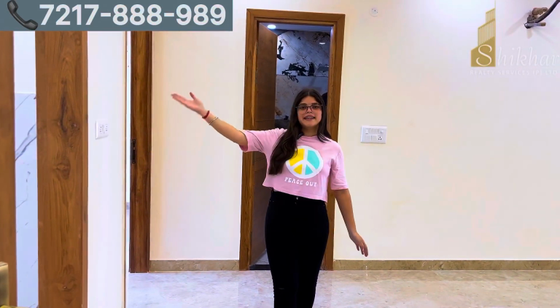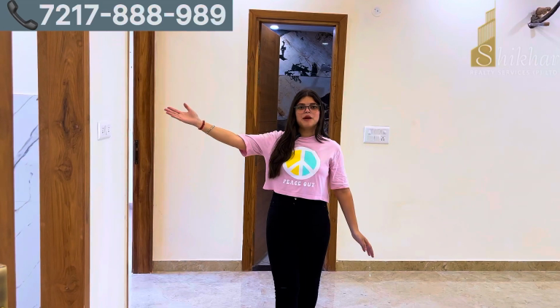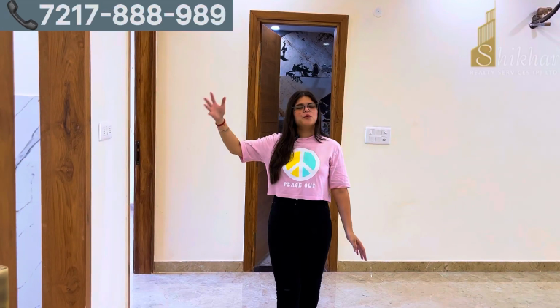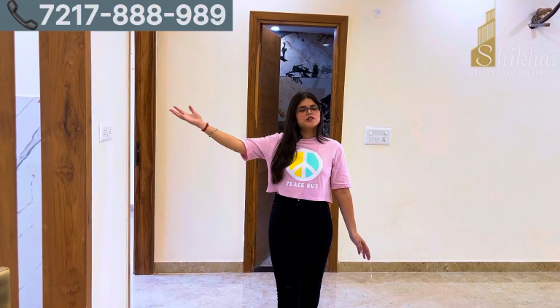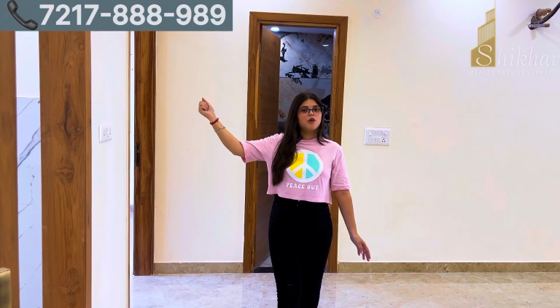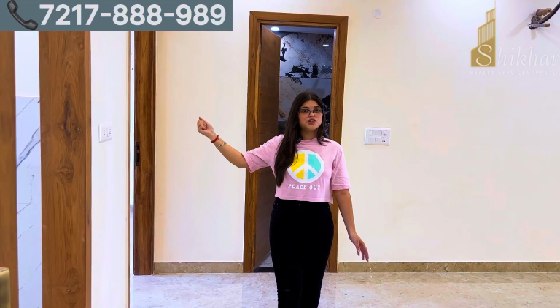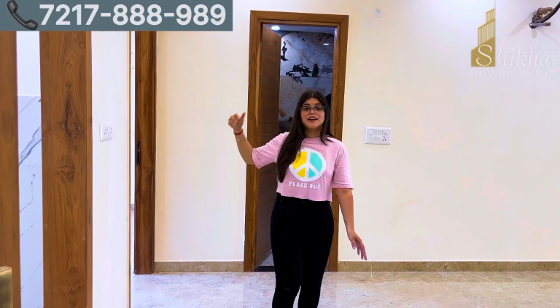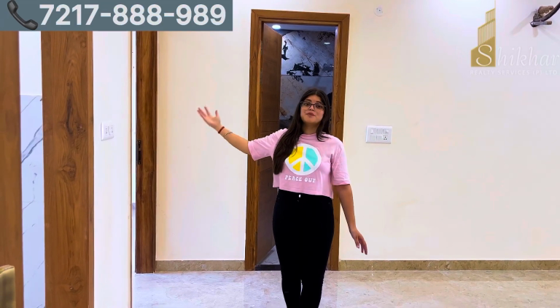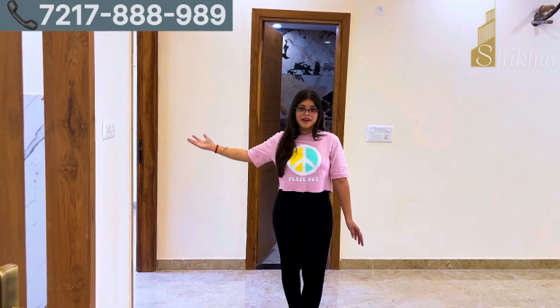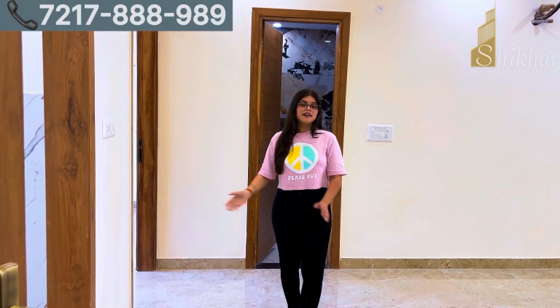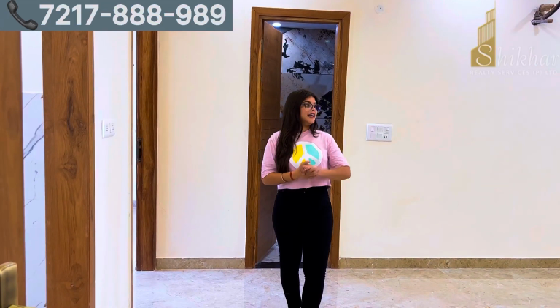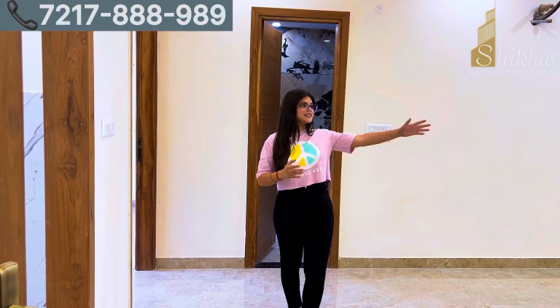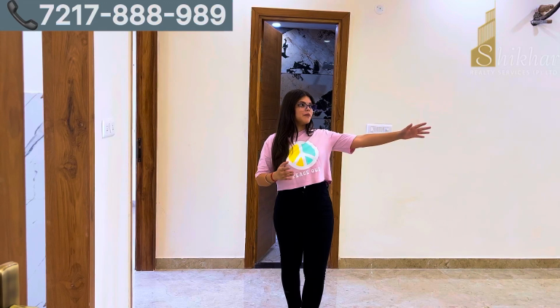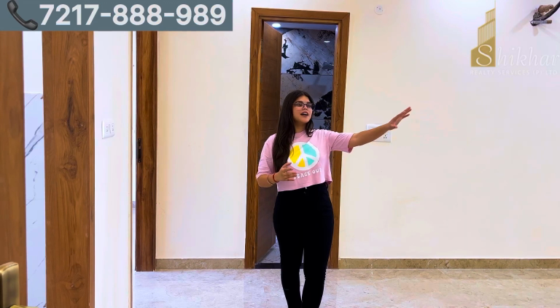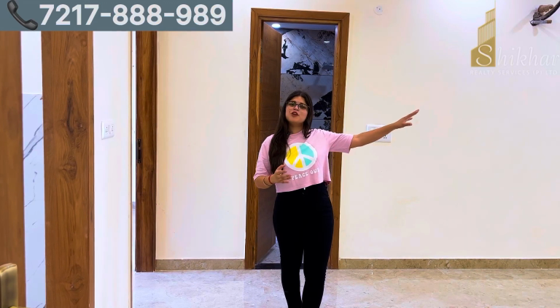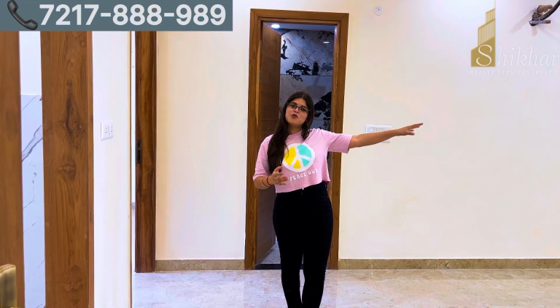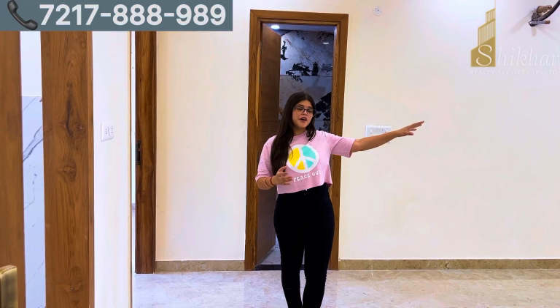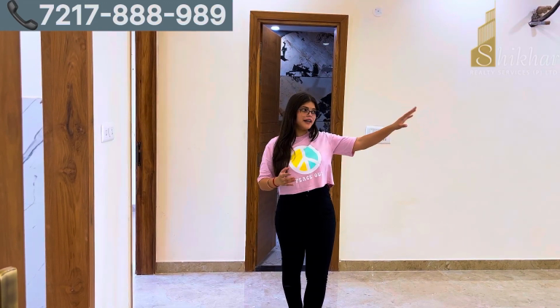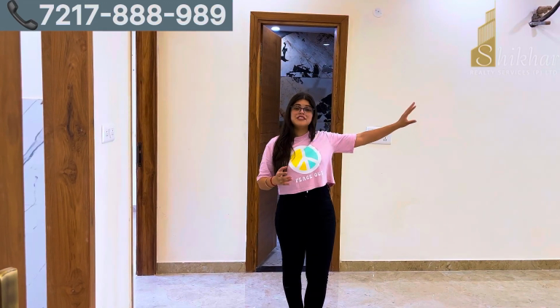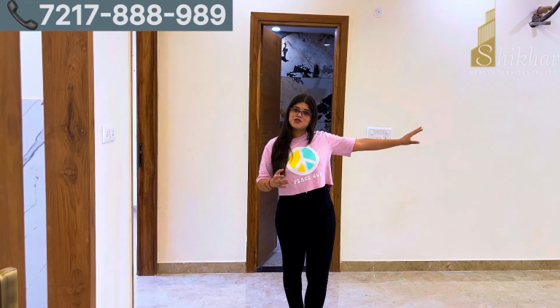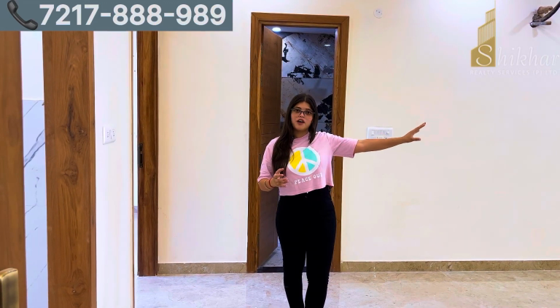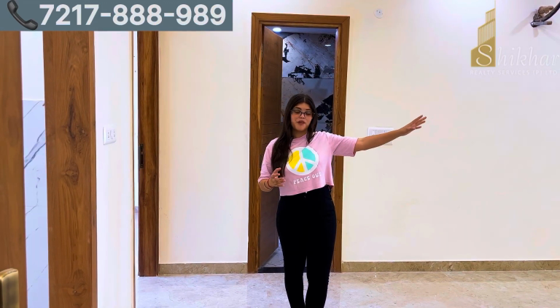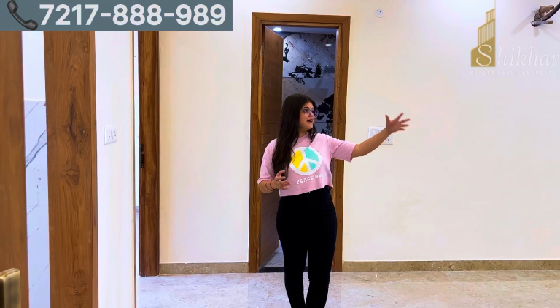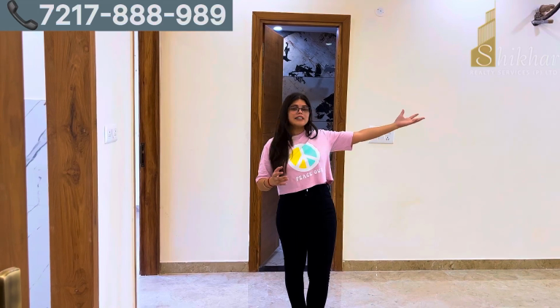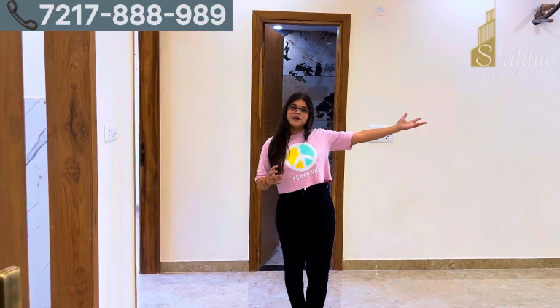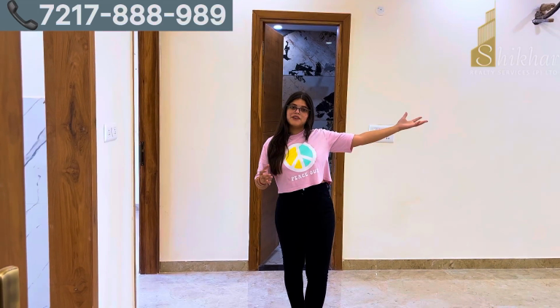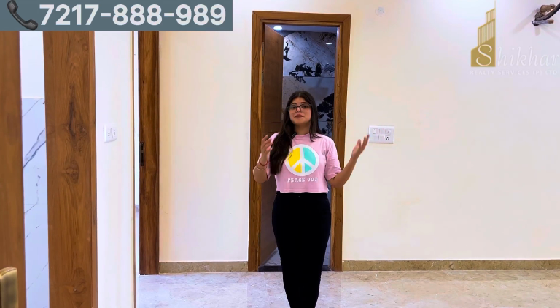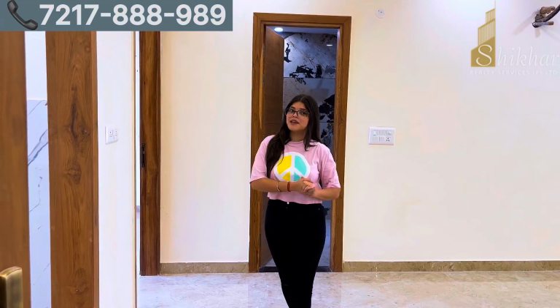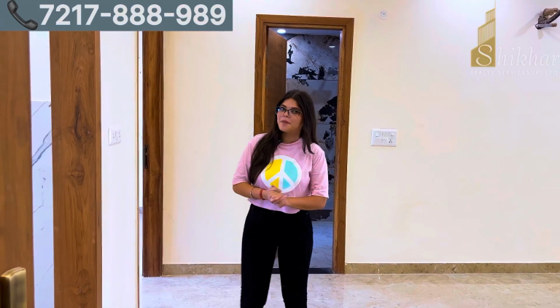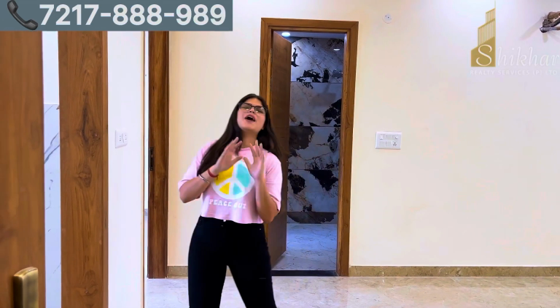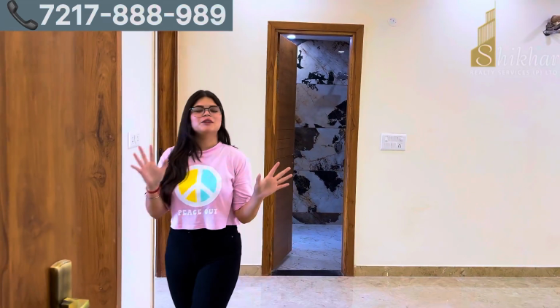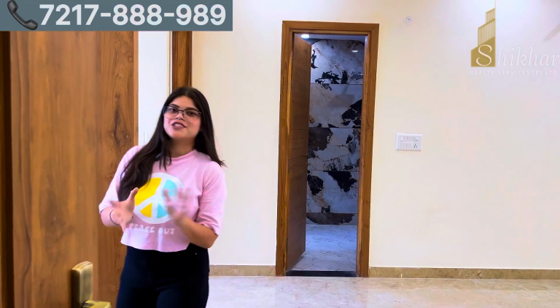On the right-hand side, we have our beautiful ultra-modular kitchen and the first bedroom. On the left-hand side, we have a beautiful spacious drawing hall. We are also going to have two bedrooms. First of all, let's see our beloved modular kitchen.